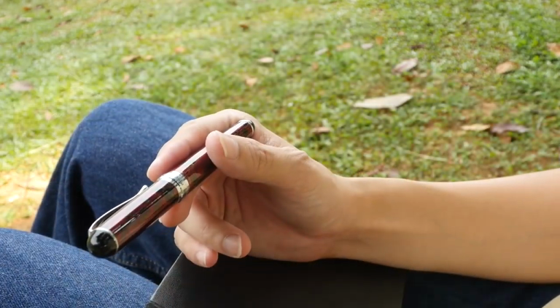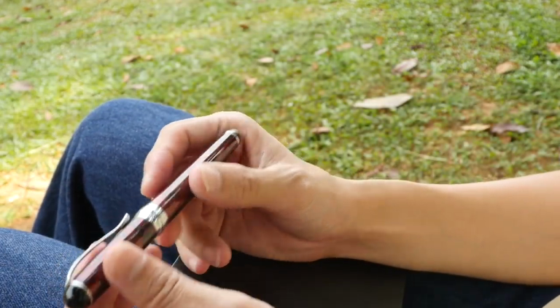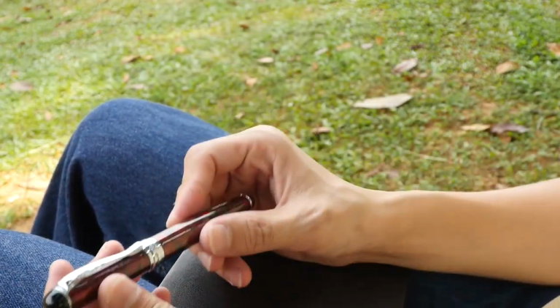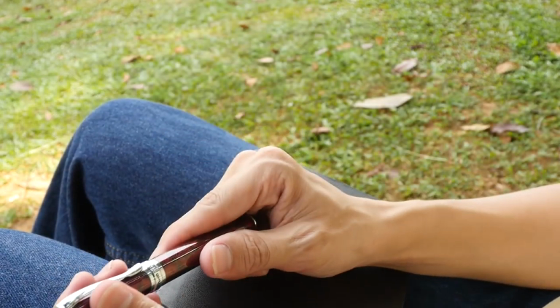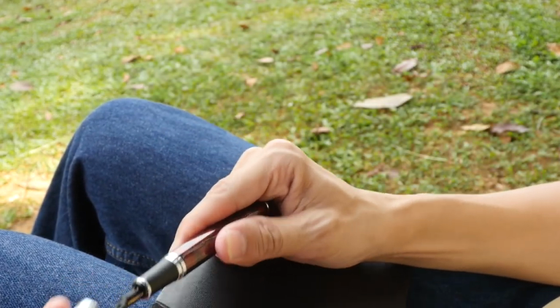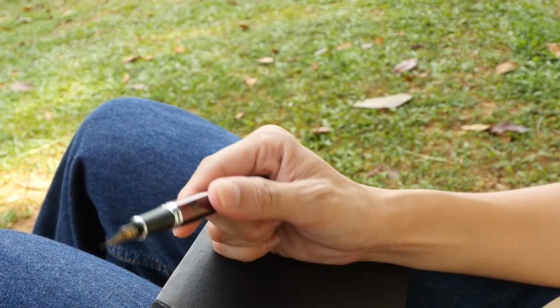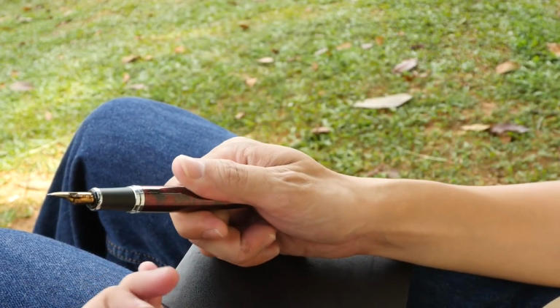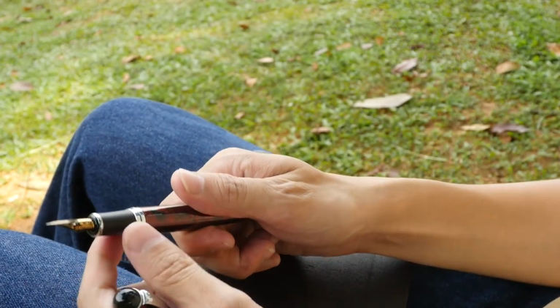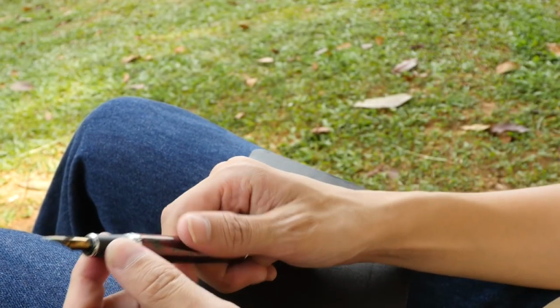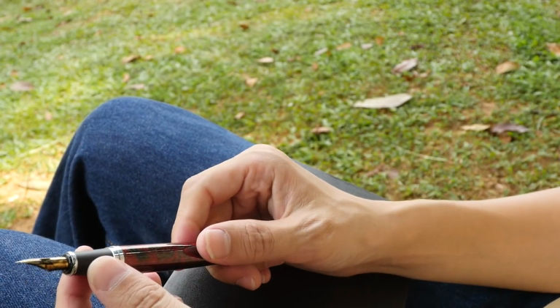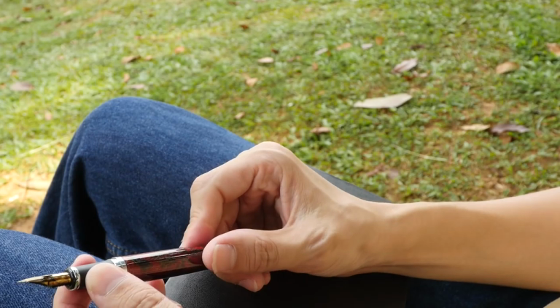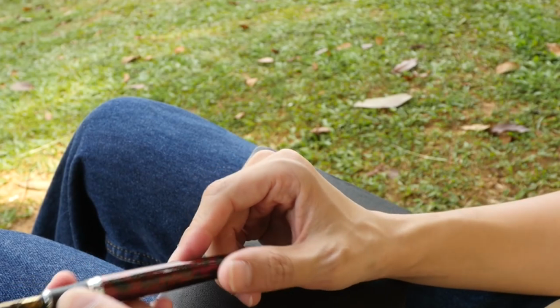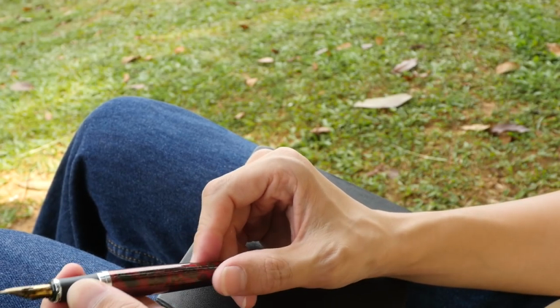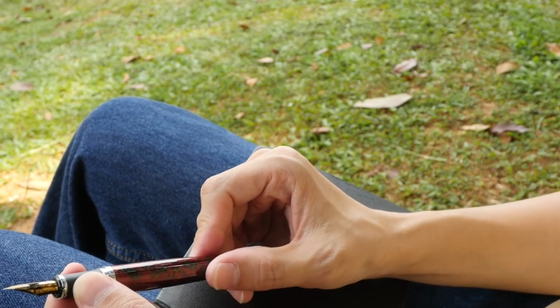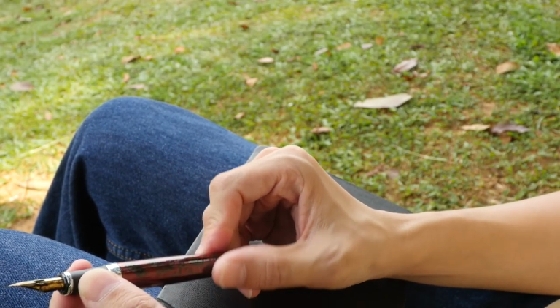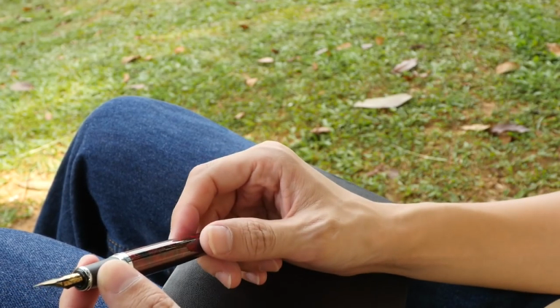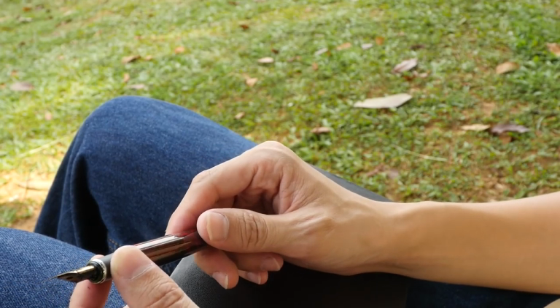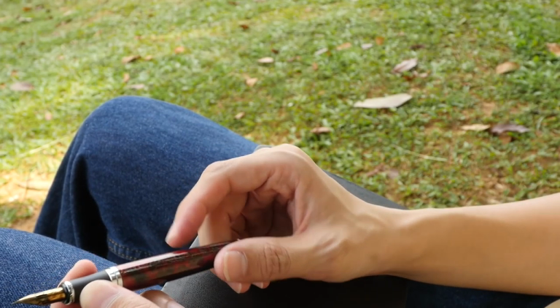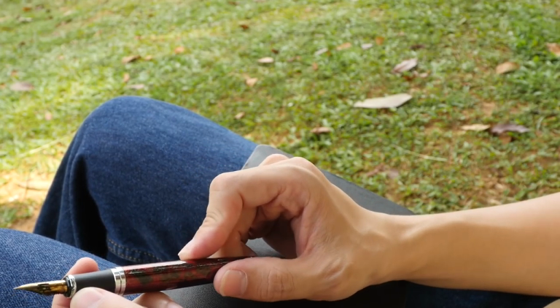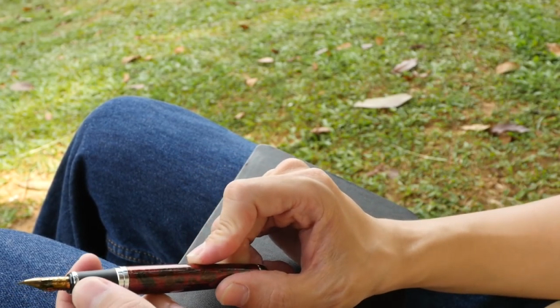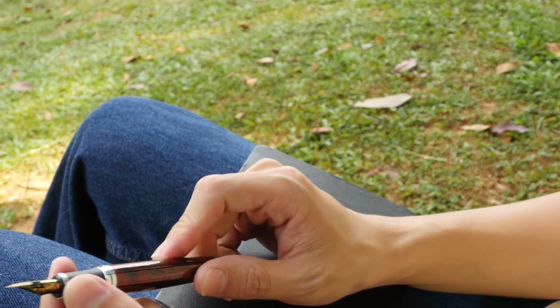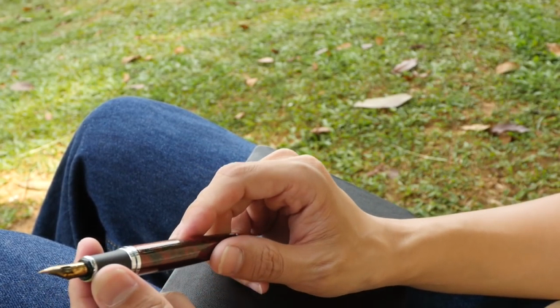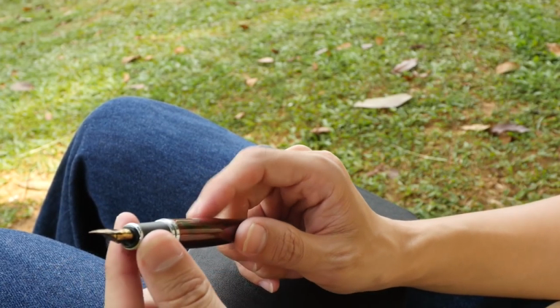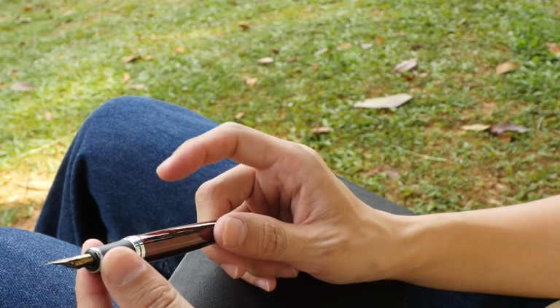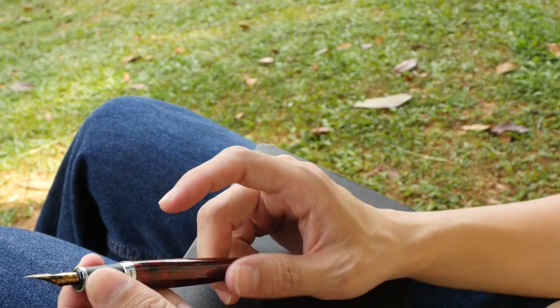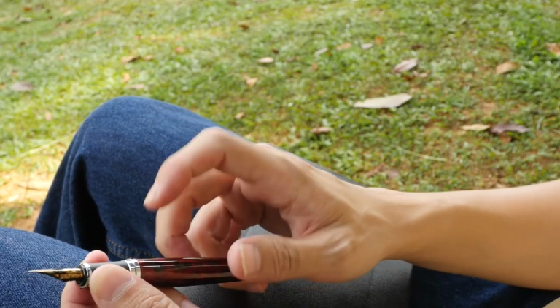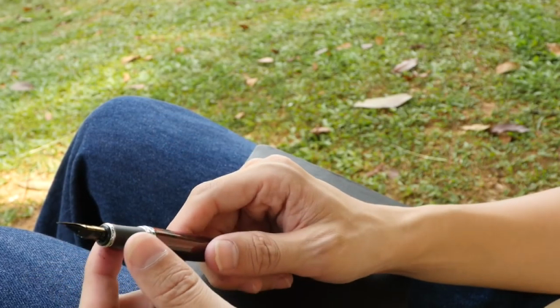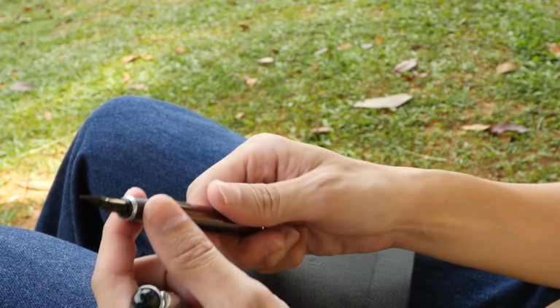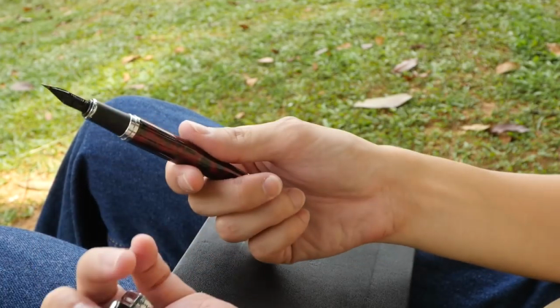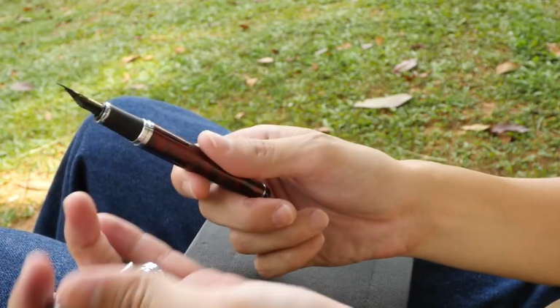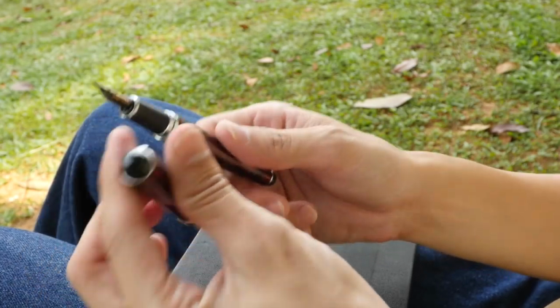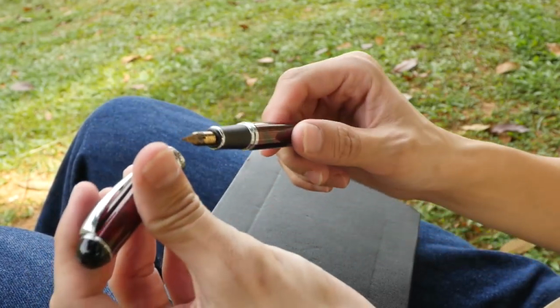I have this pen with me as well — it's a nib pen. I modified it from a Jin Hao X750 fountain pen; I put a Zebra nib on this pen. So I'm going to use this for sketching today.